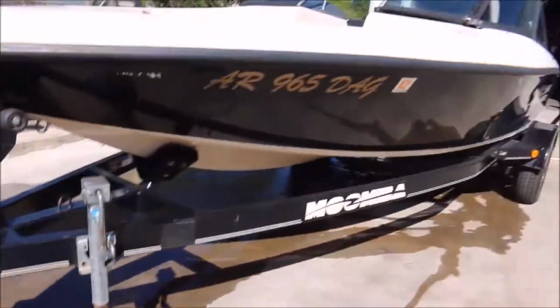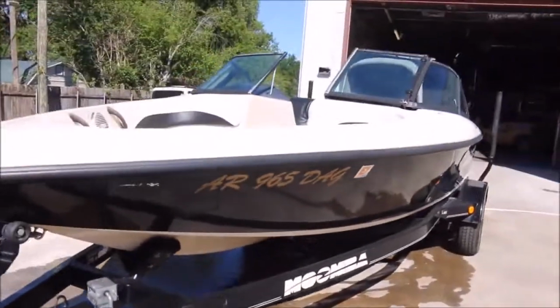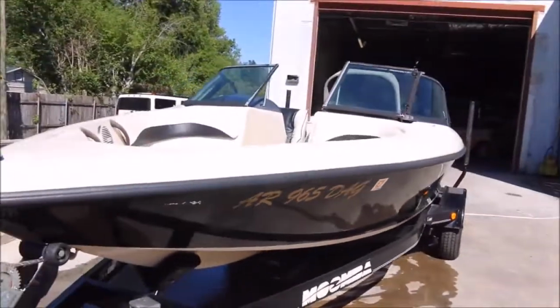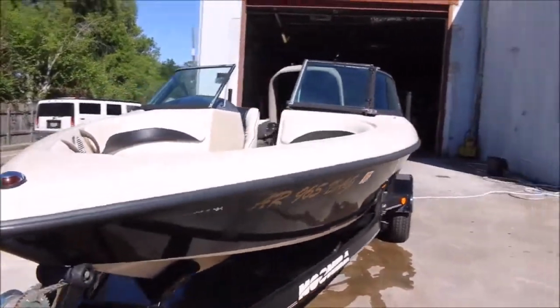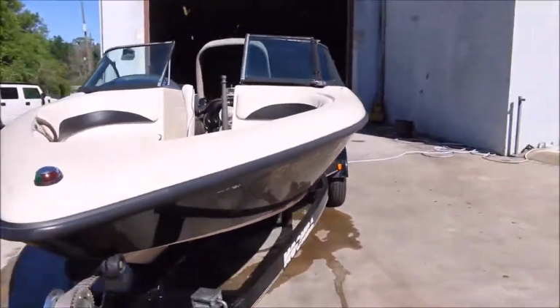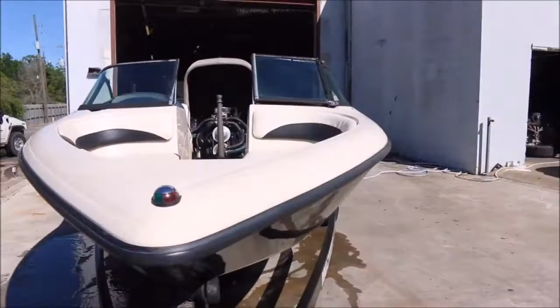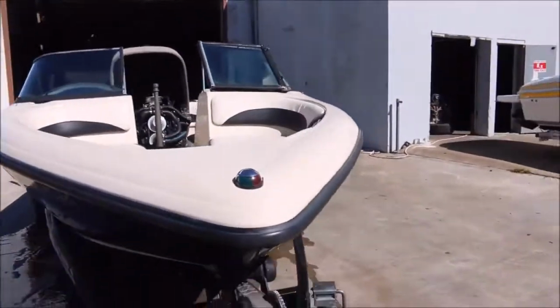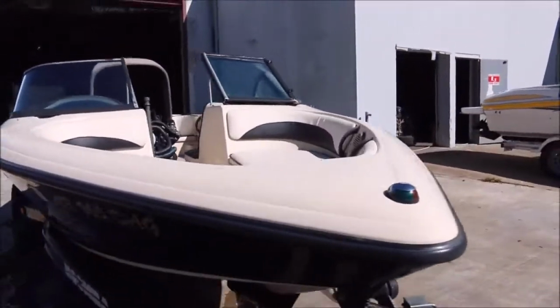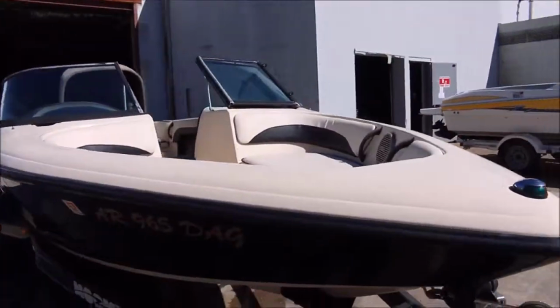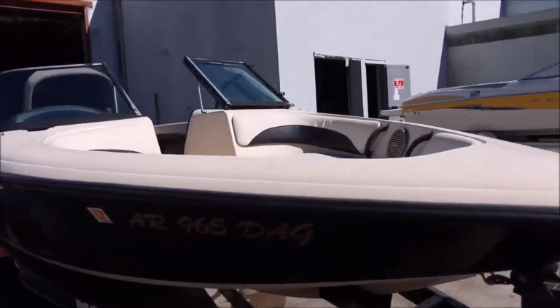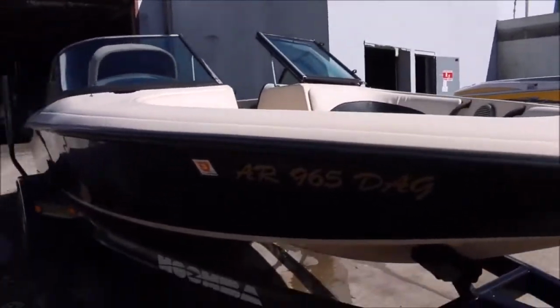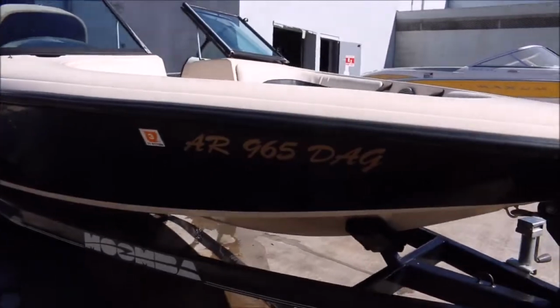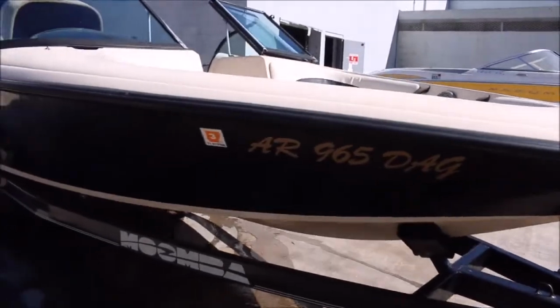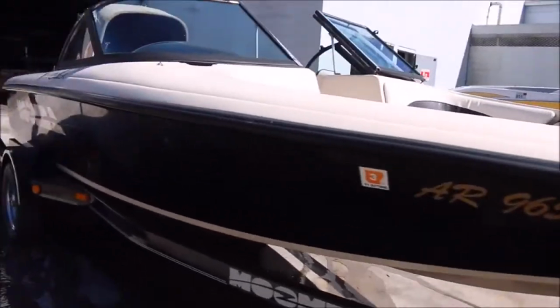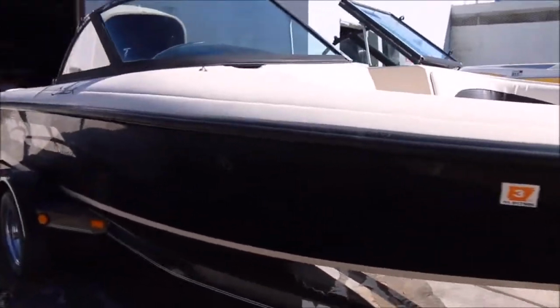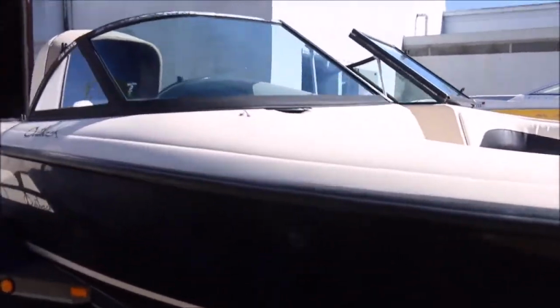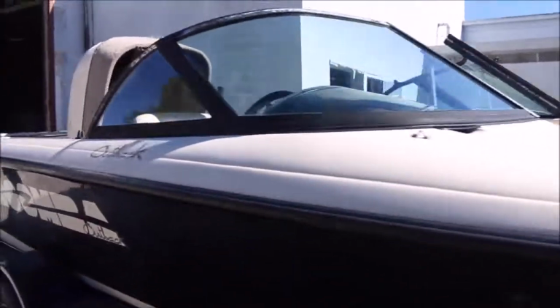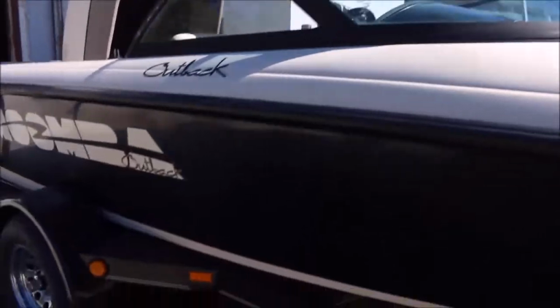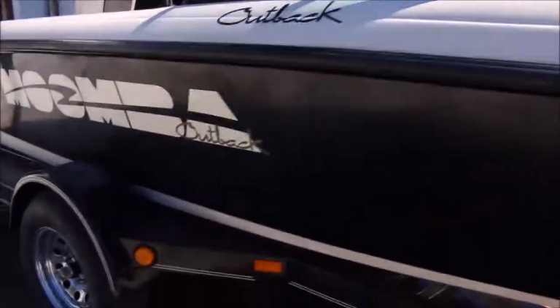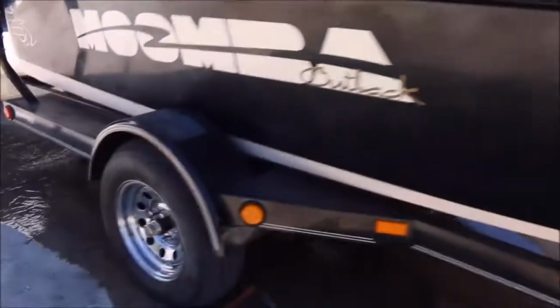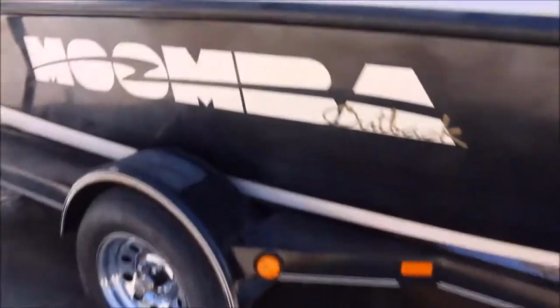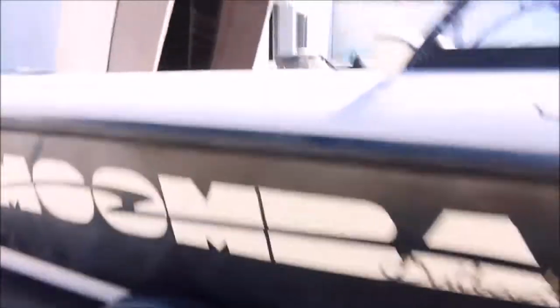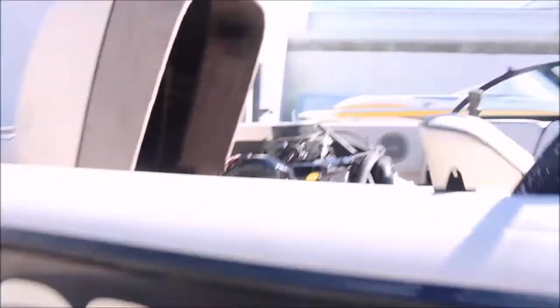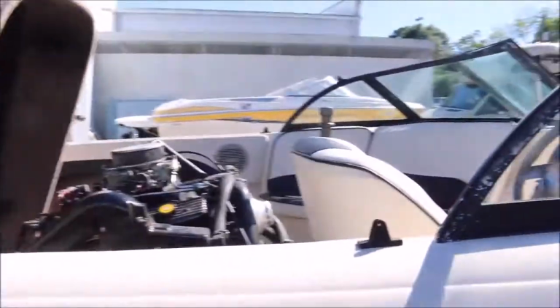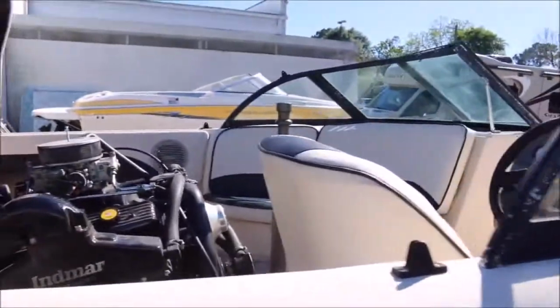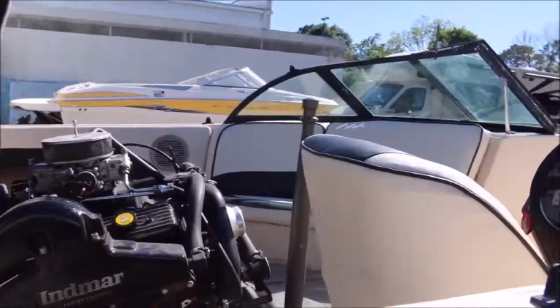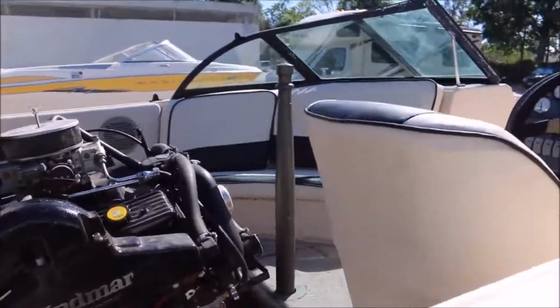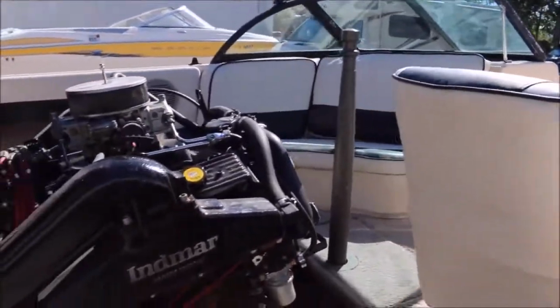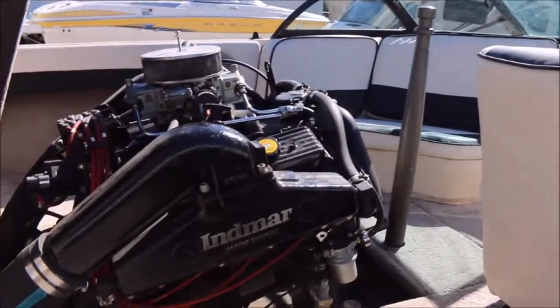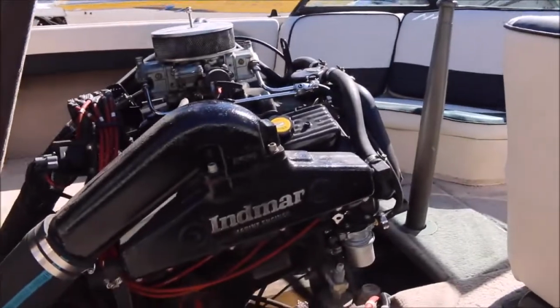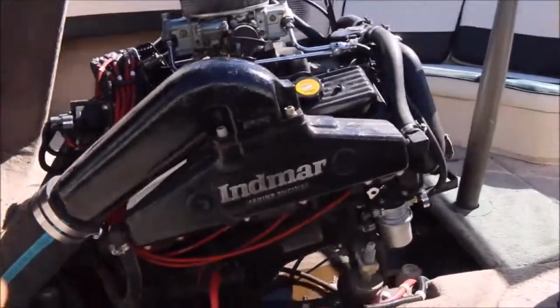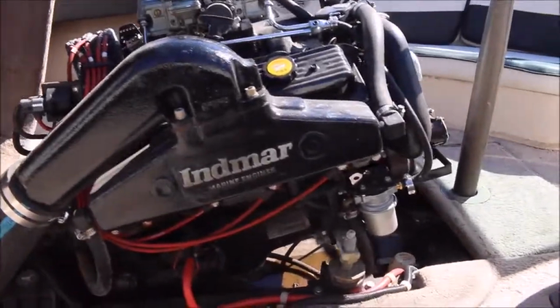I do have the boat running obviously for you, it's got a direct drive on it. It's got the Indmar V8.